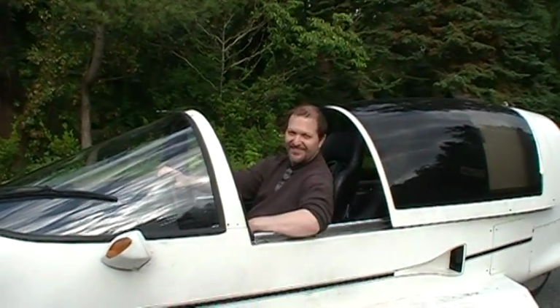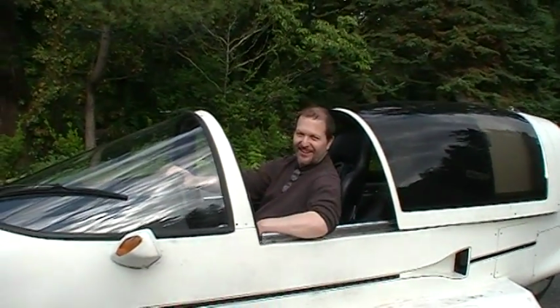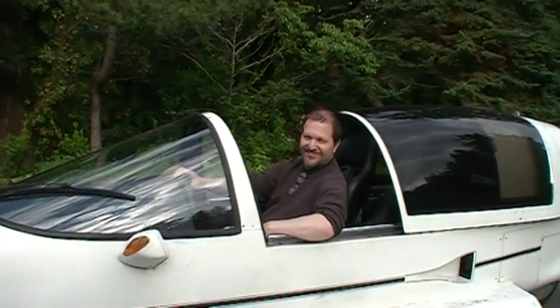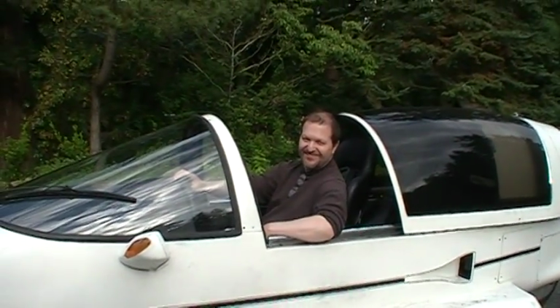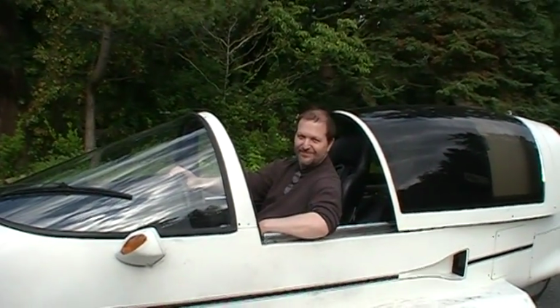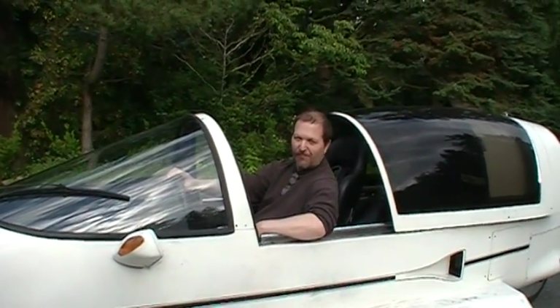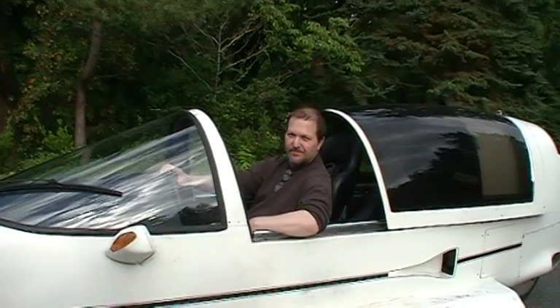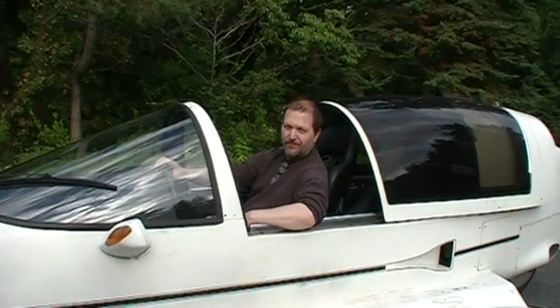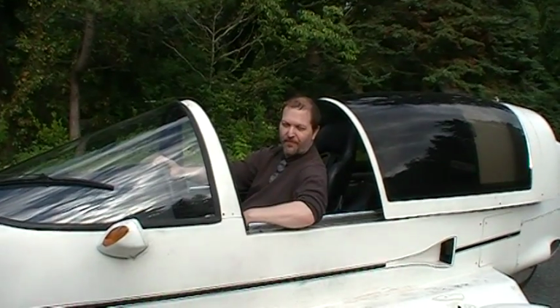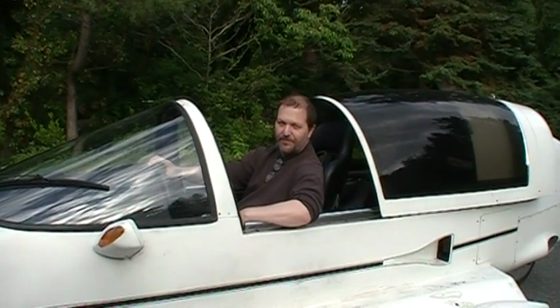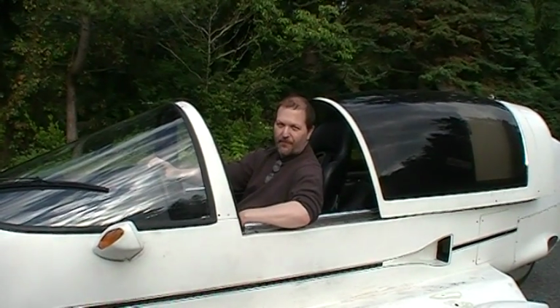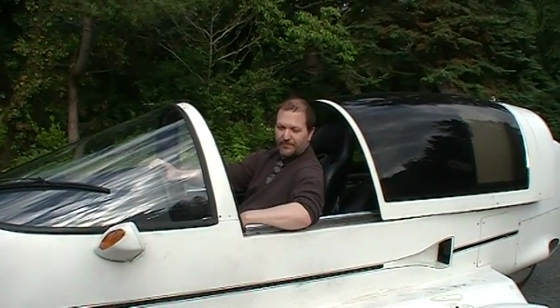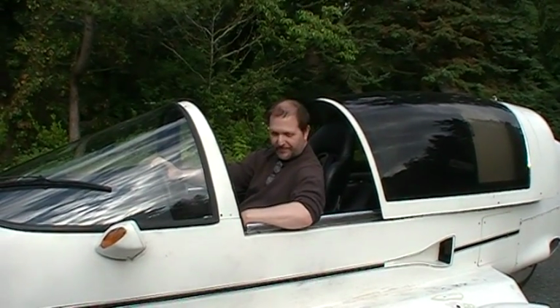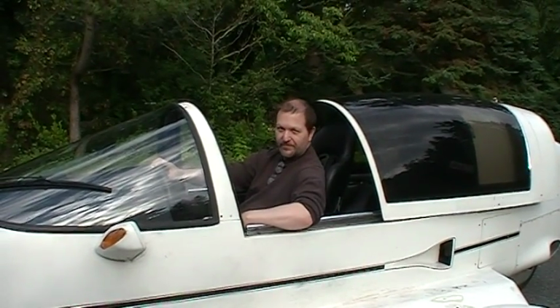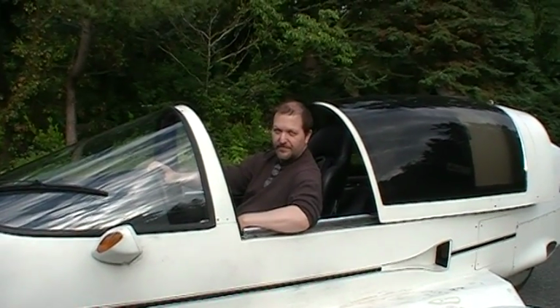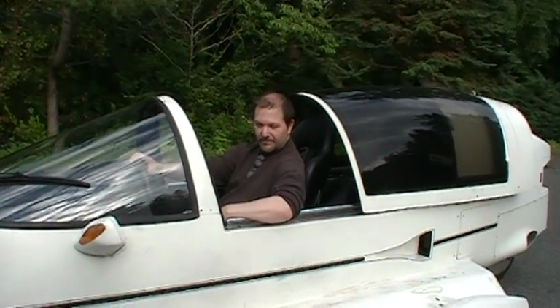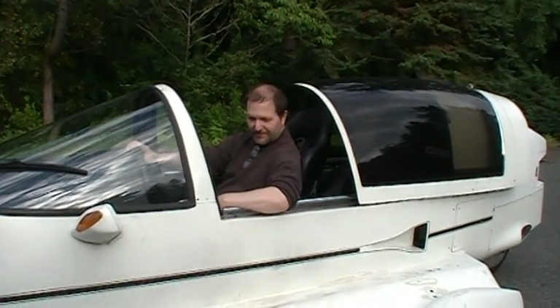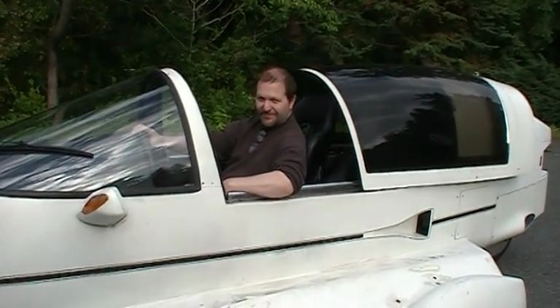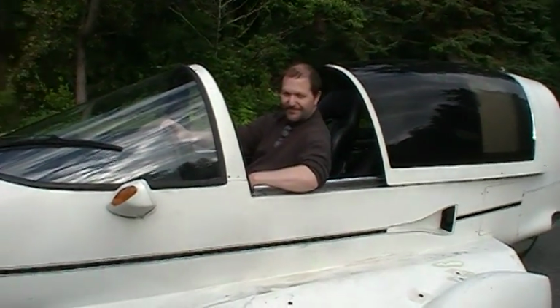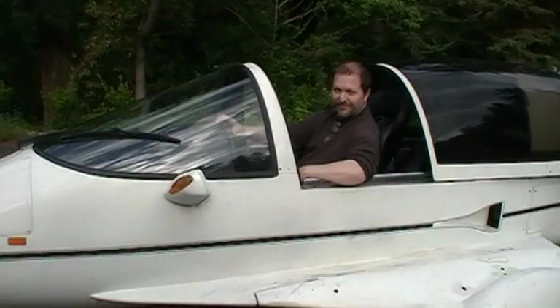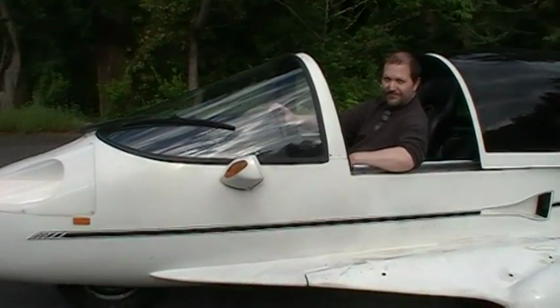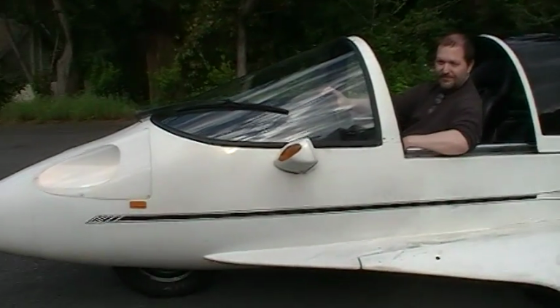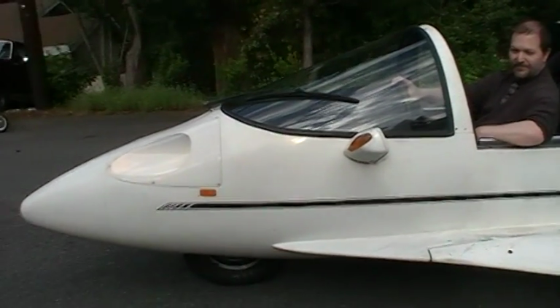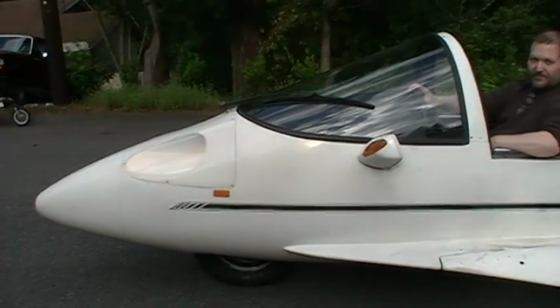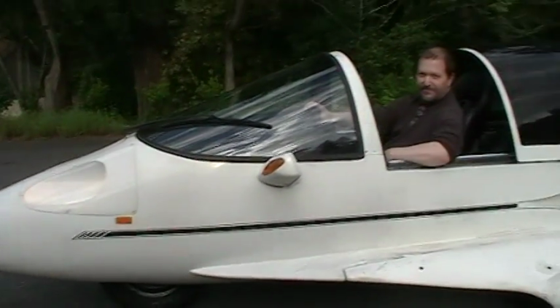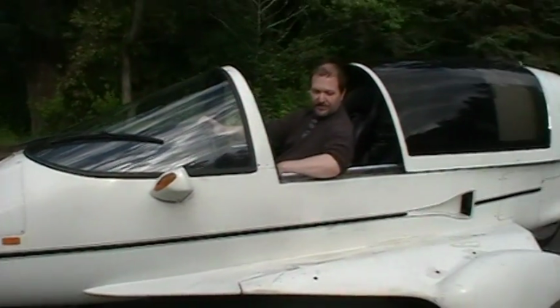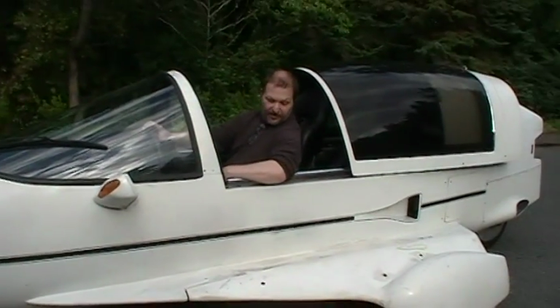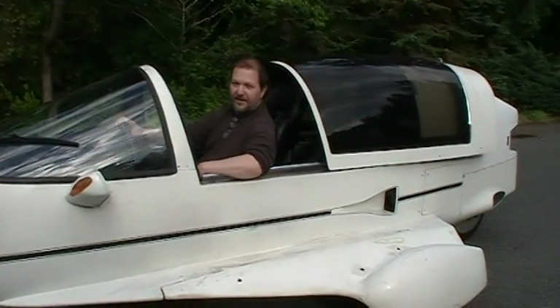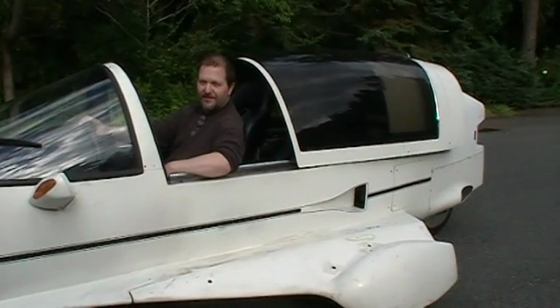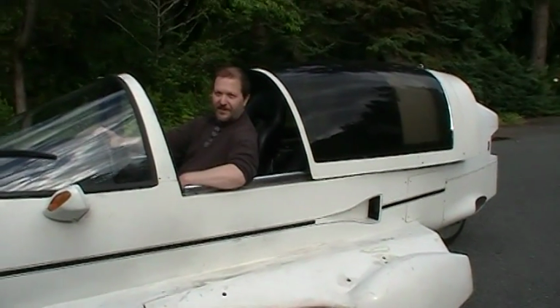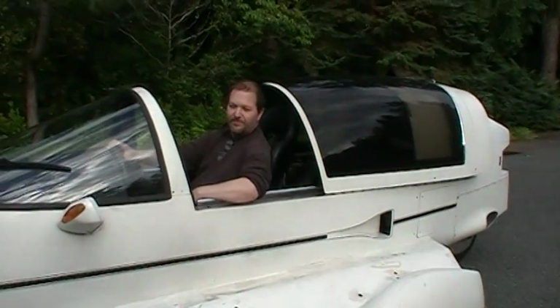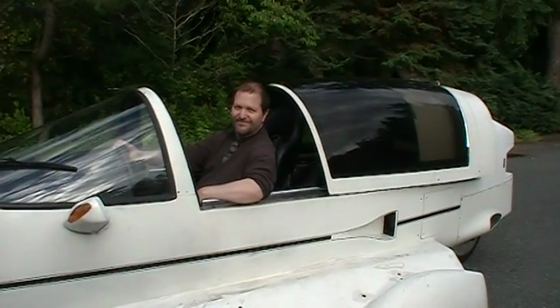Hey guys, he's got an electric Light Star number nine. Dave, it sure looks pretty good. Well, it's getting there. Very quiet, too.